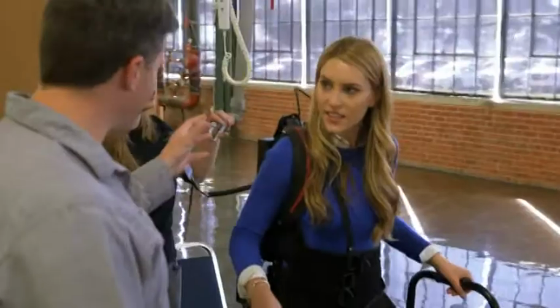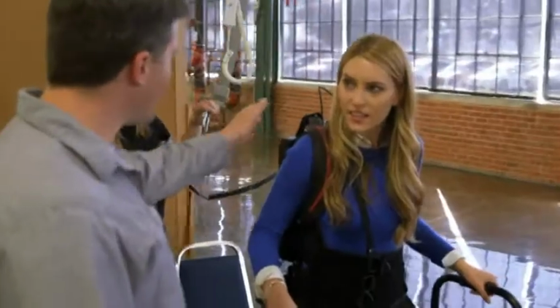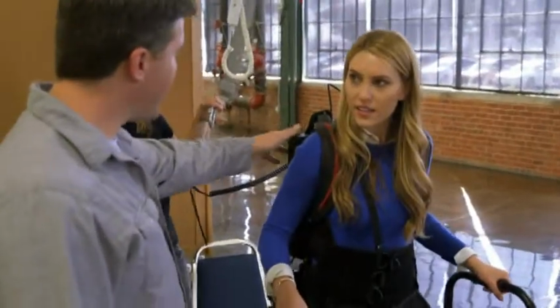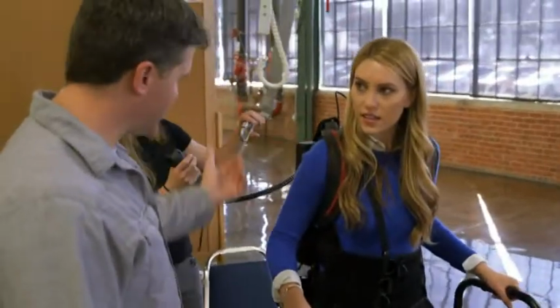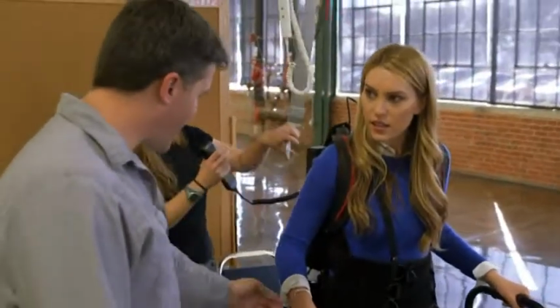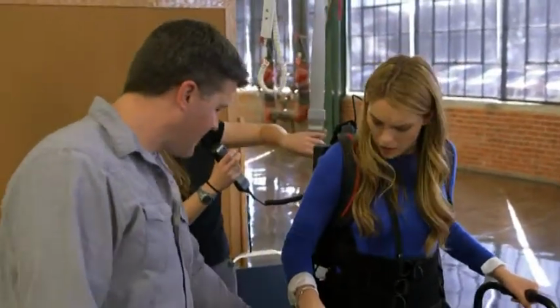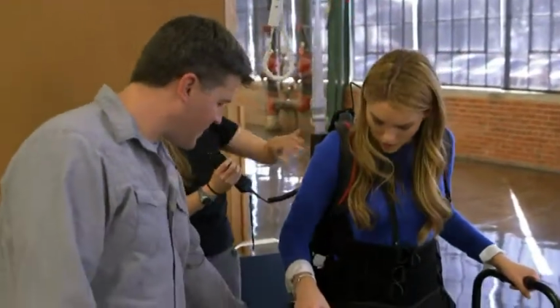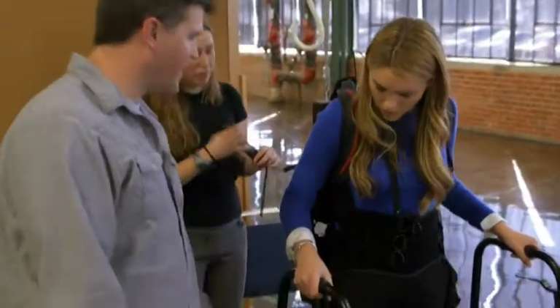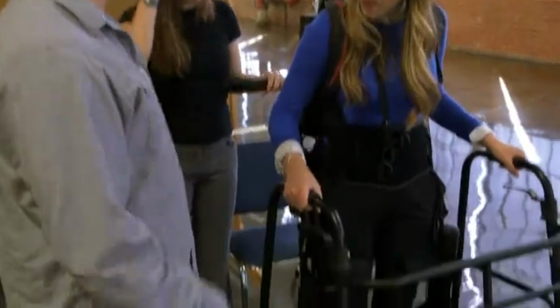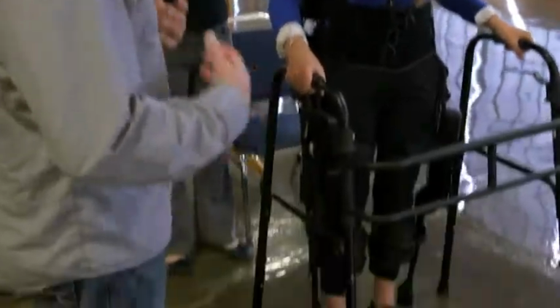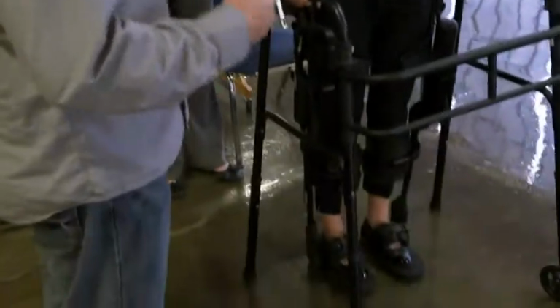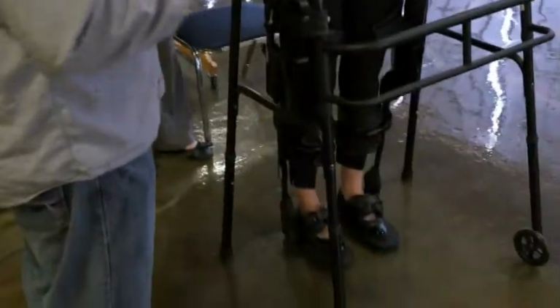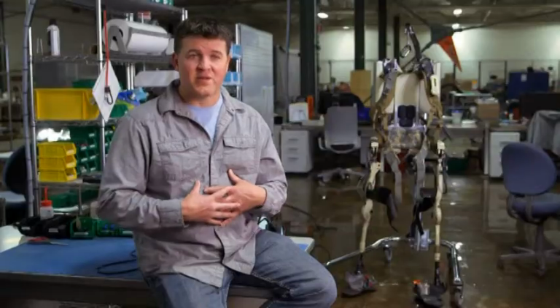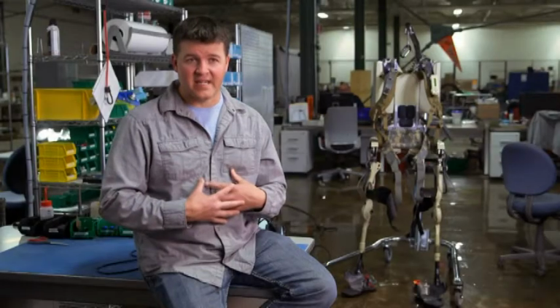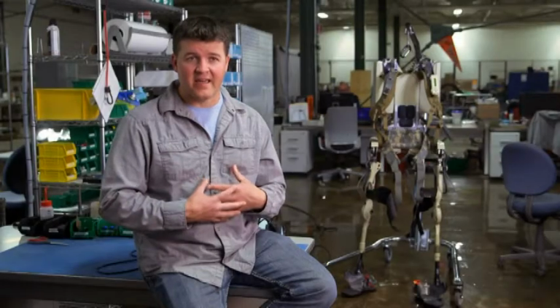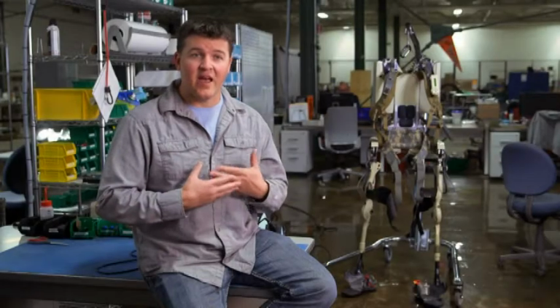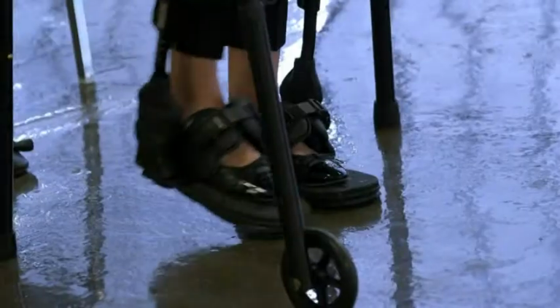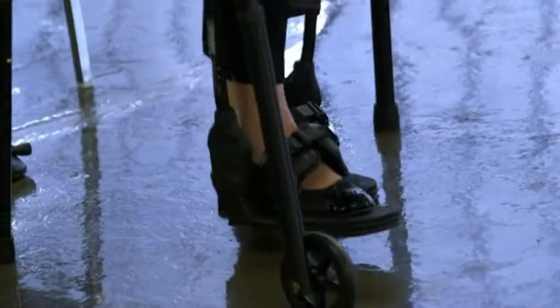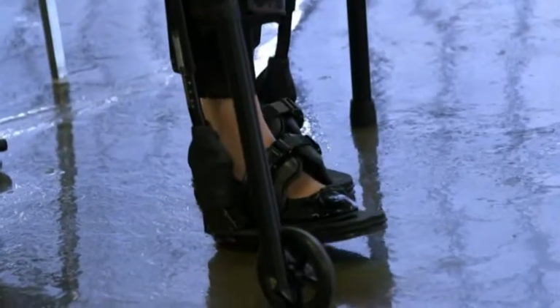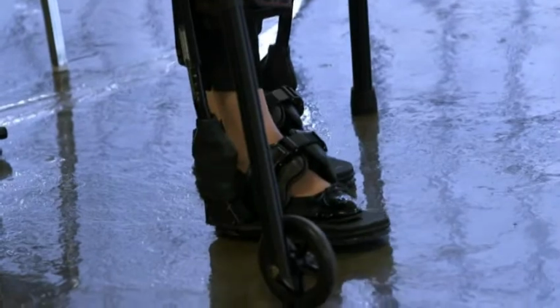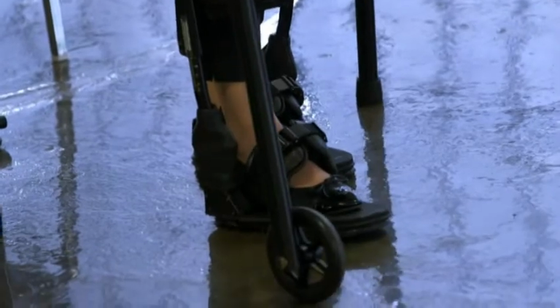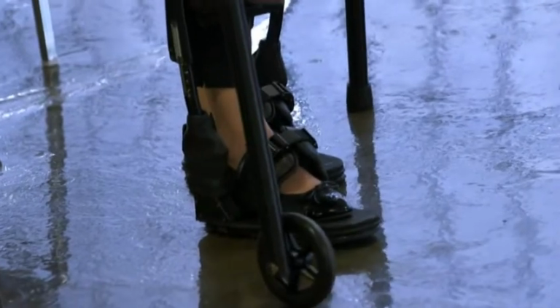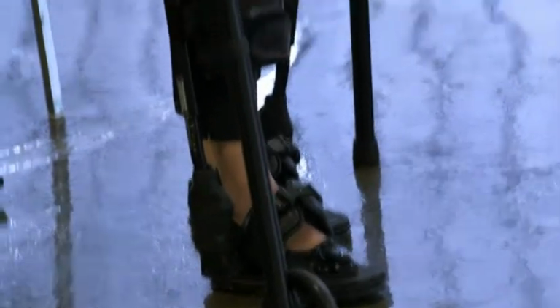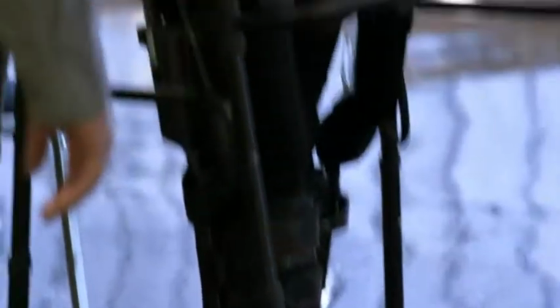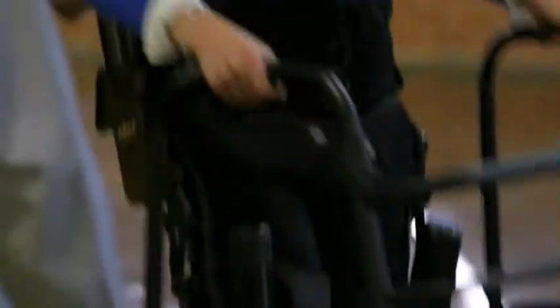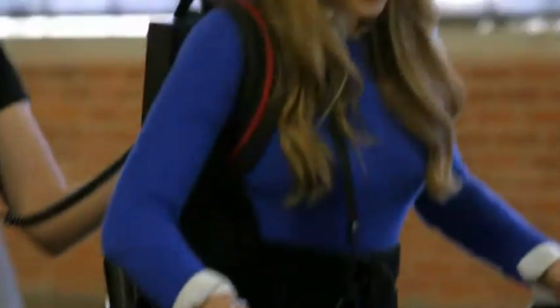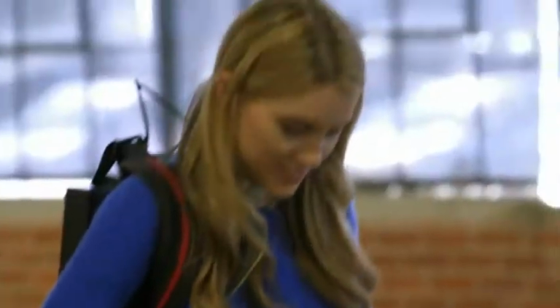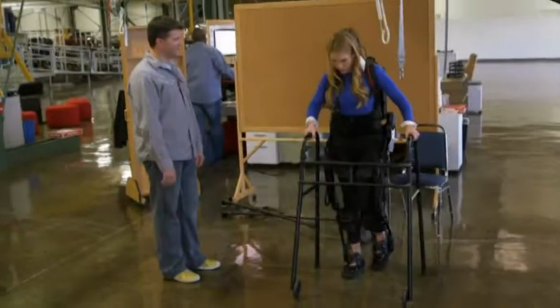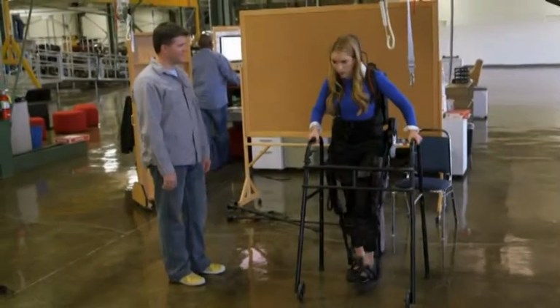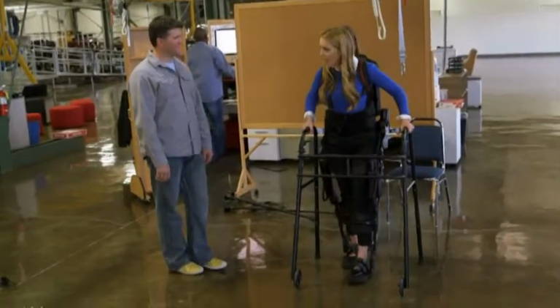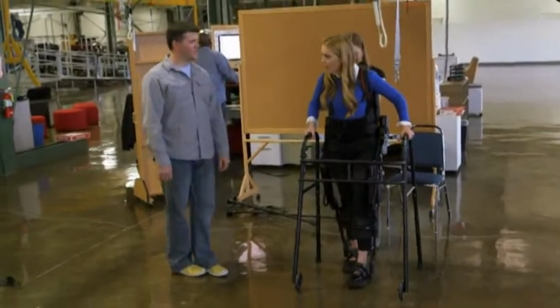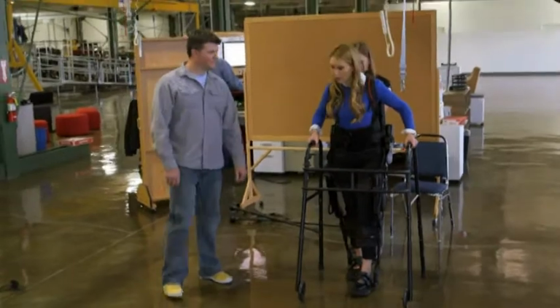It feels like it weighs nothing. All the weight of the exo goes down around the side of your body all the way to the ground, so you don't feel anything. If I'm a spinal cord injury patient today and I have completely no control of my lower legs, the exoskeleton is a great tool for helping them walk through a specified gait pattern.